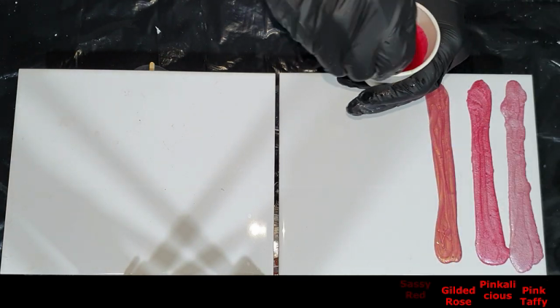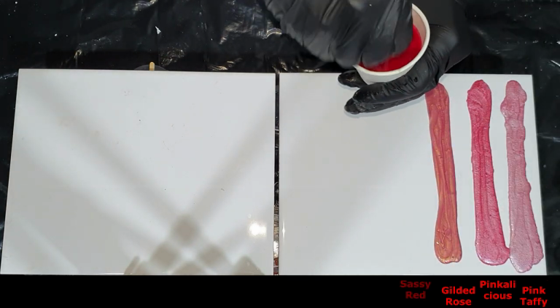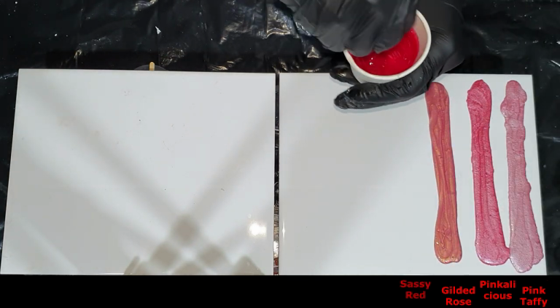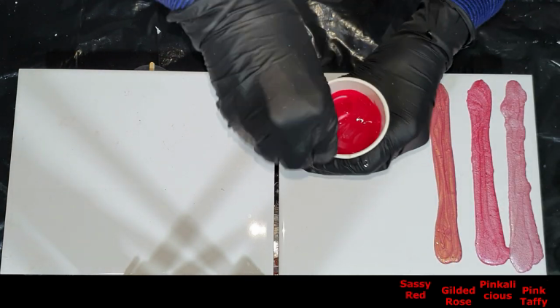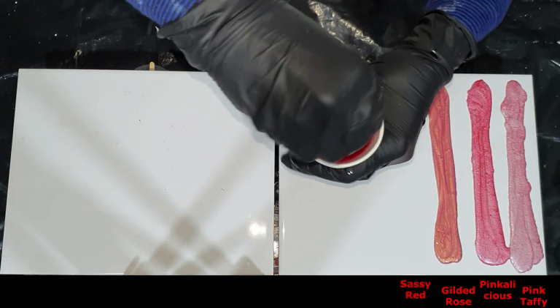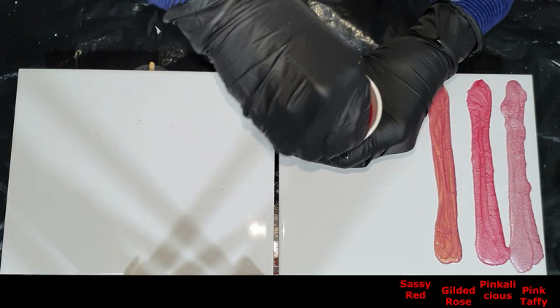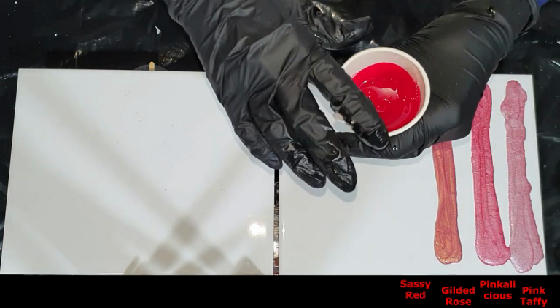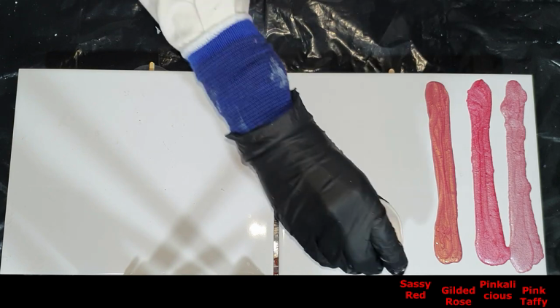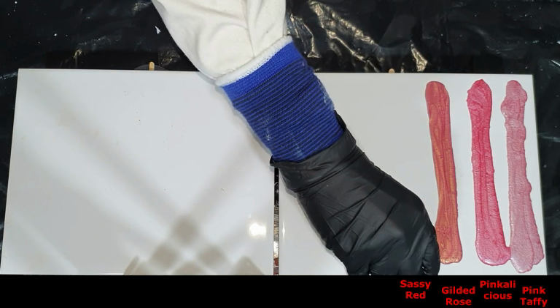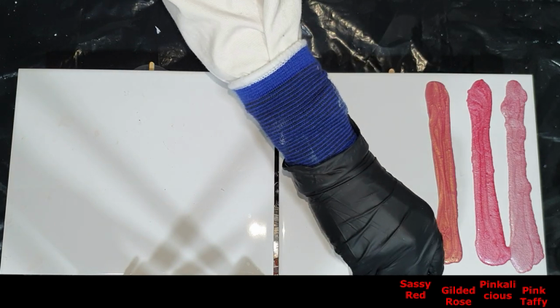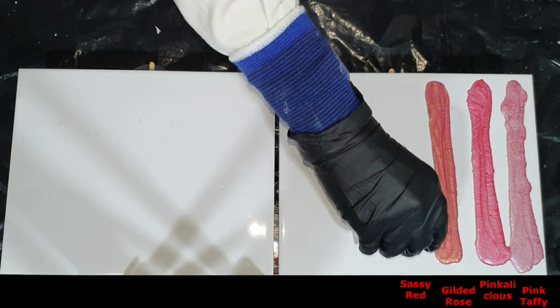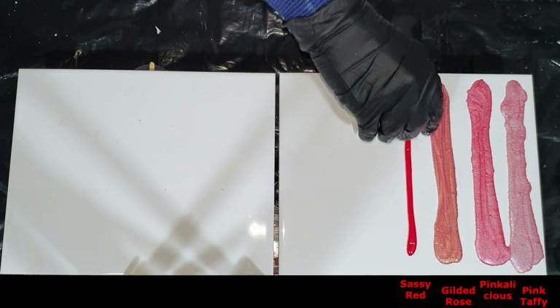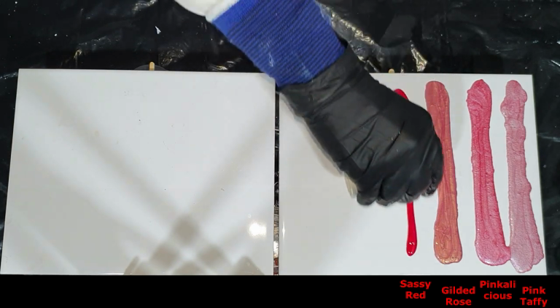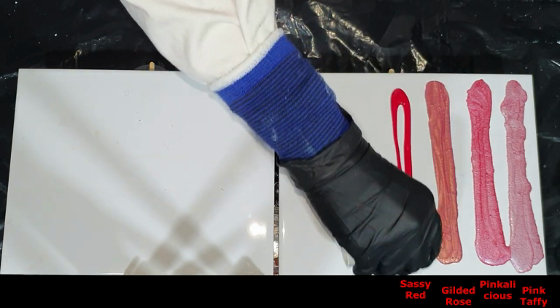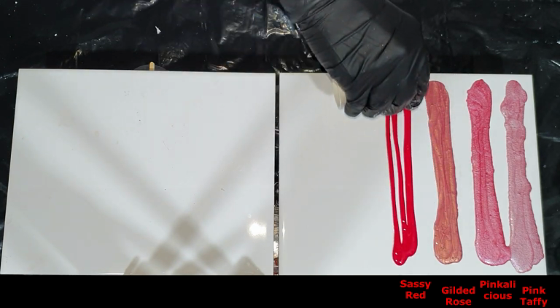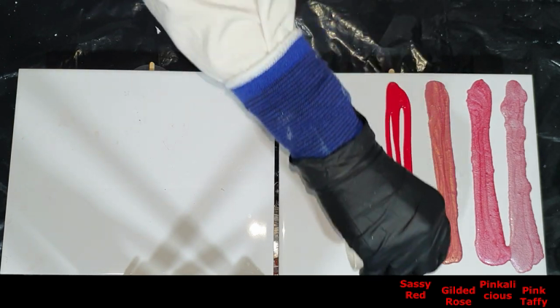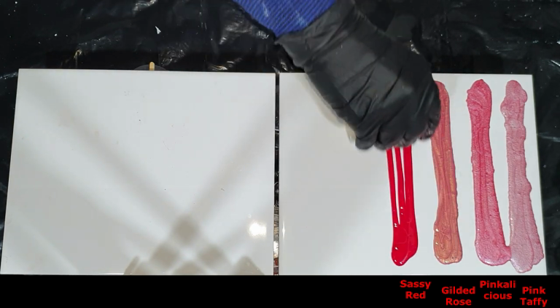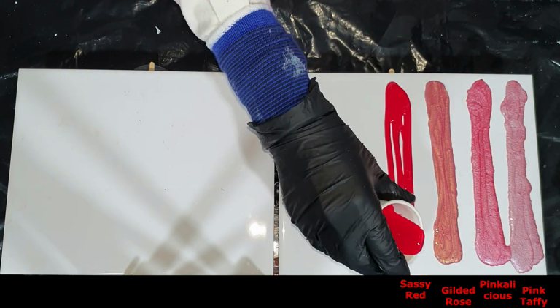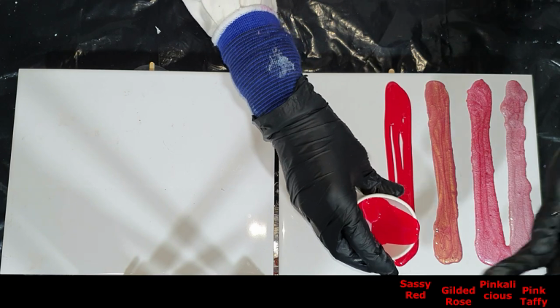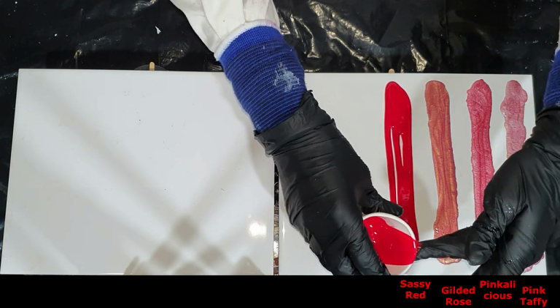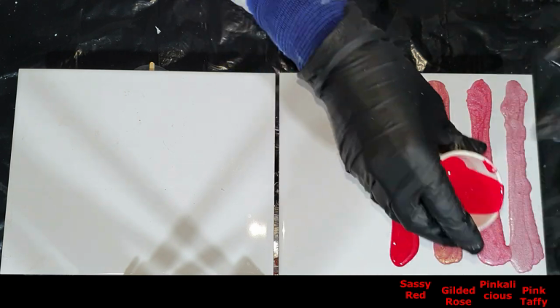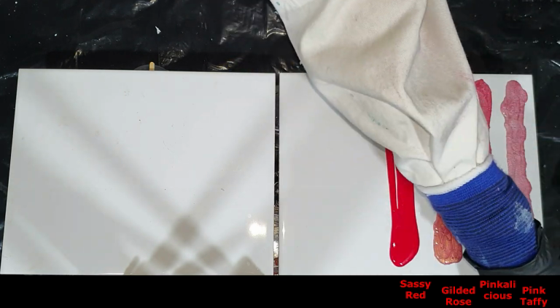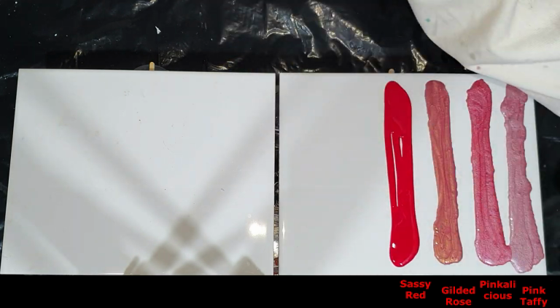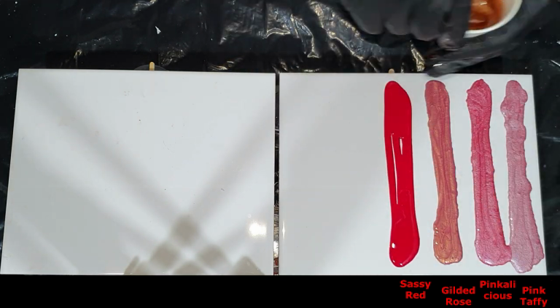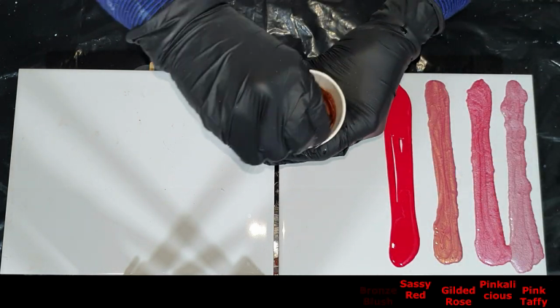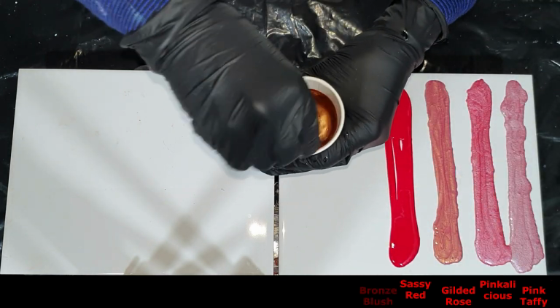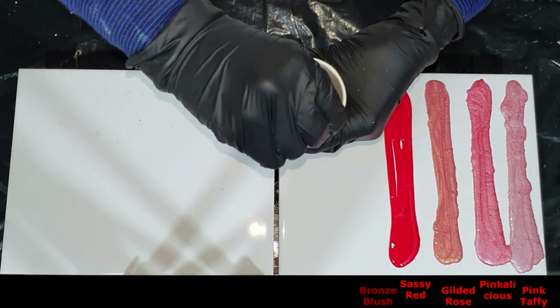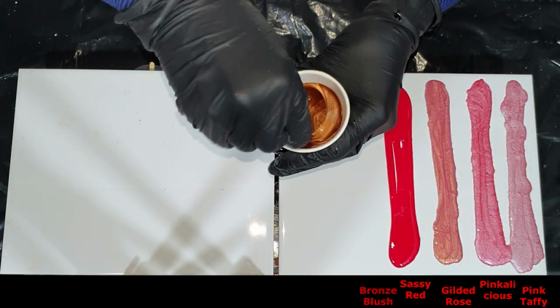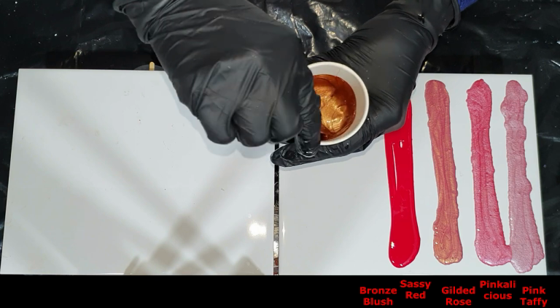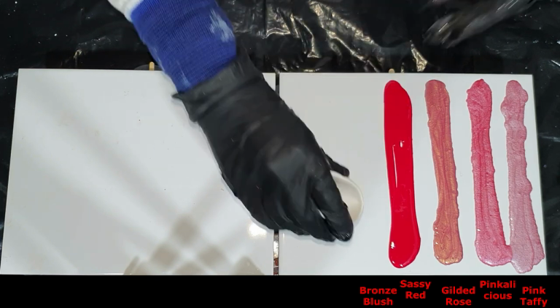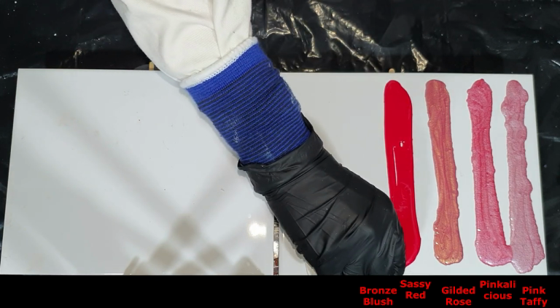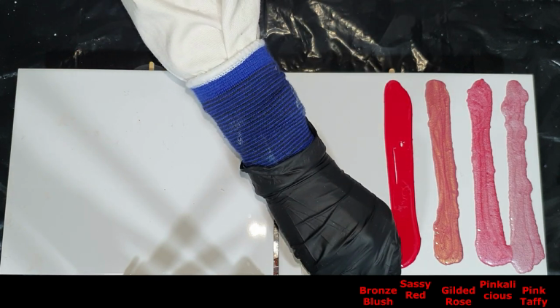Then the Sassy Red, the fluorescent red color. And the Bronze Blush.